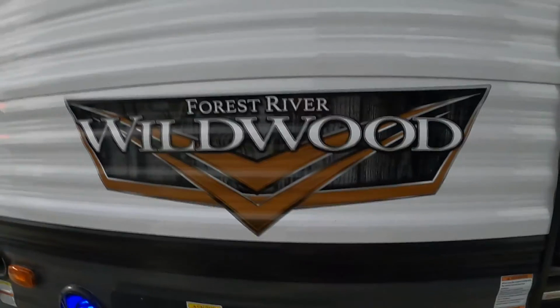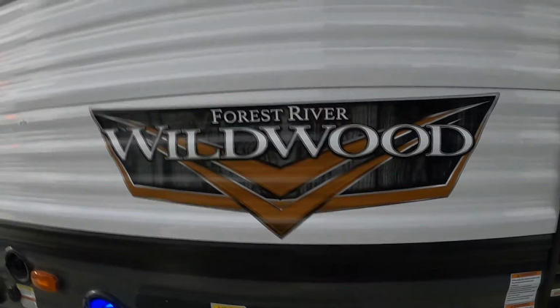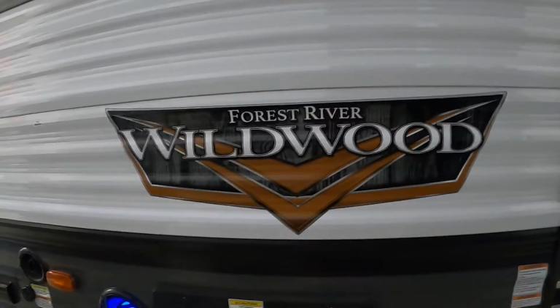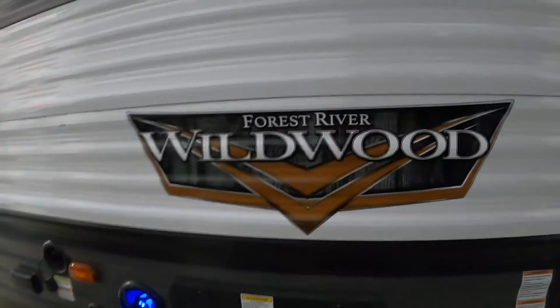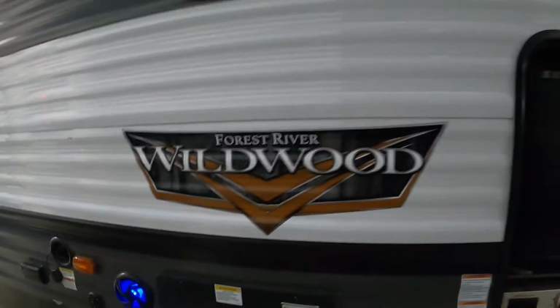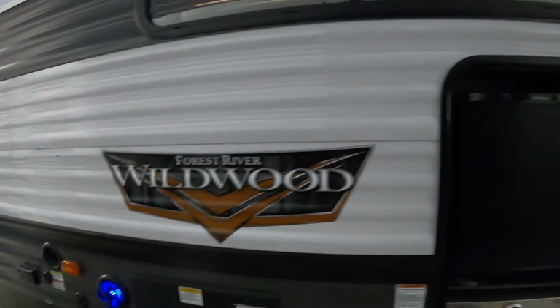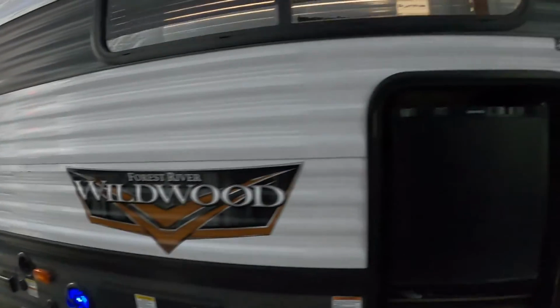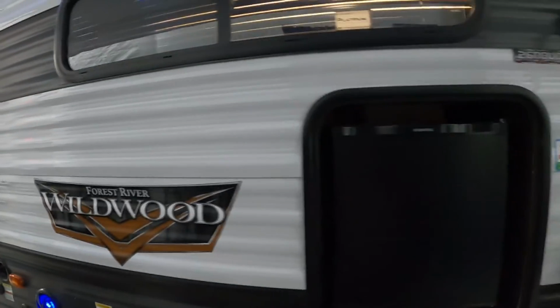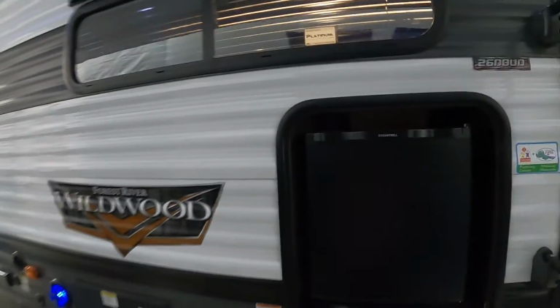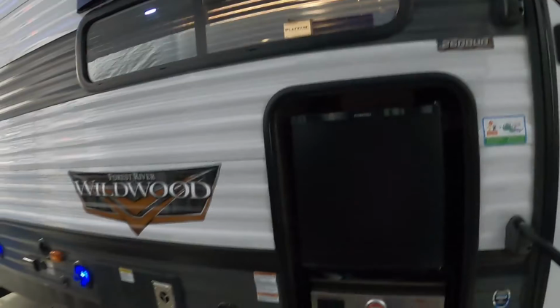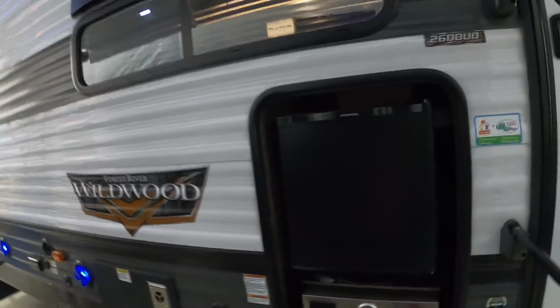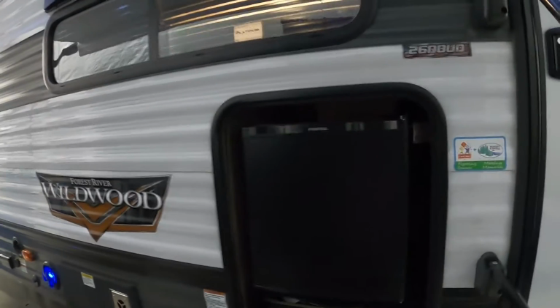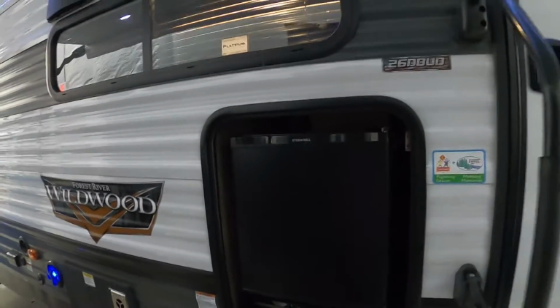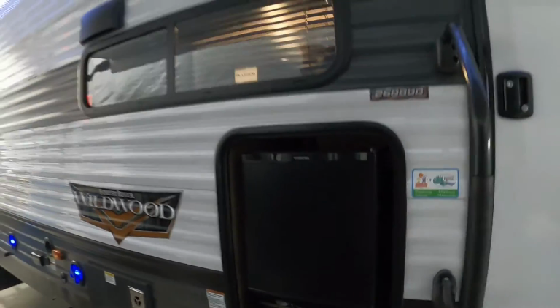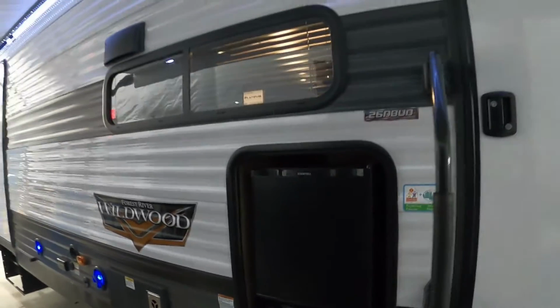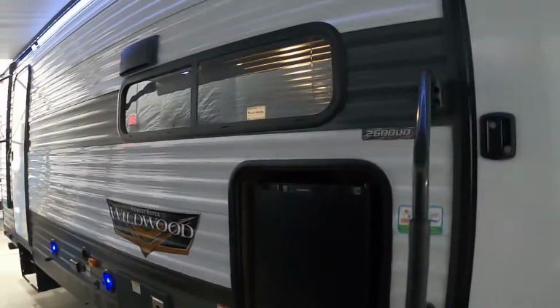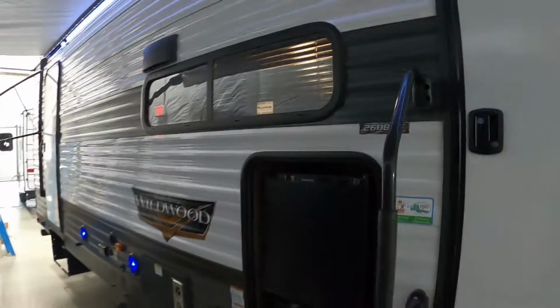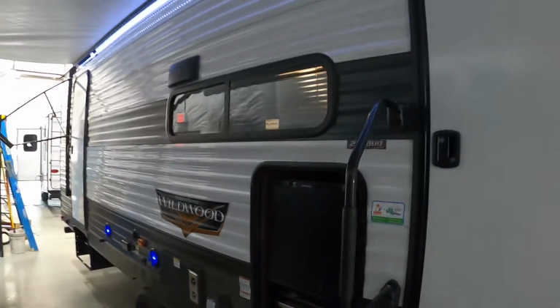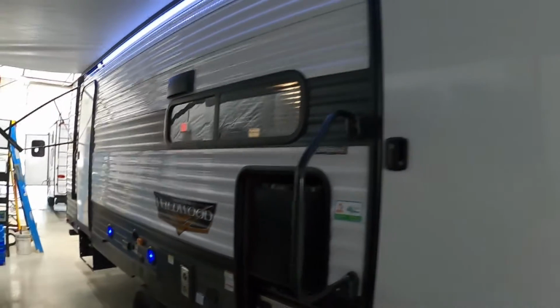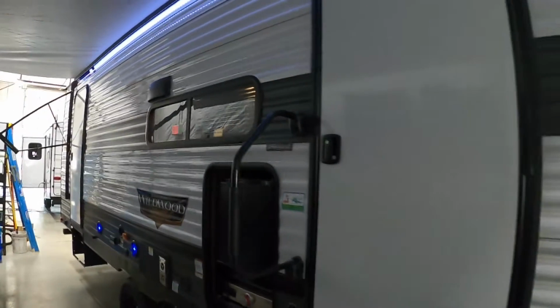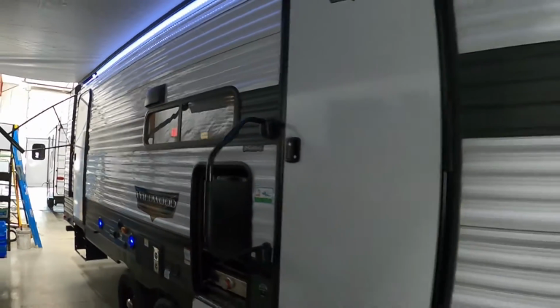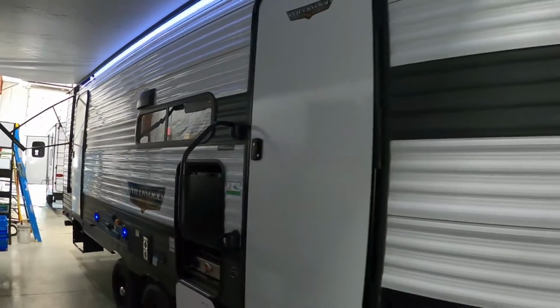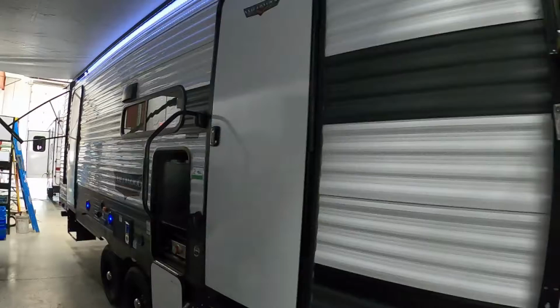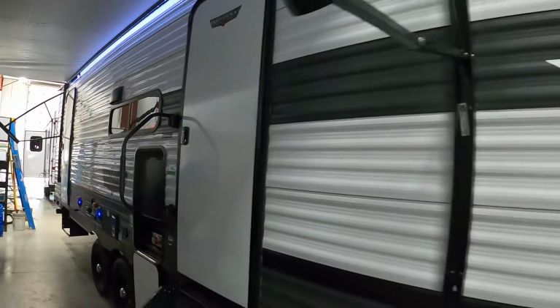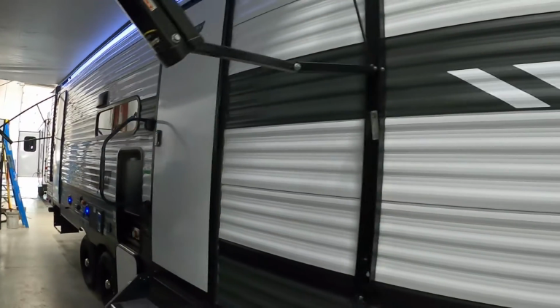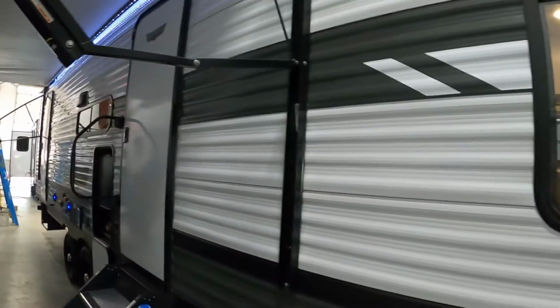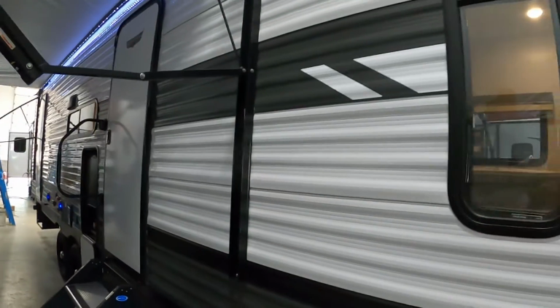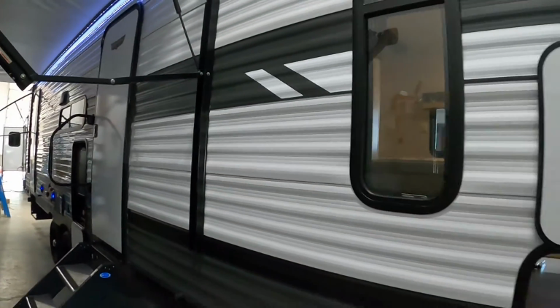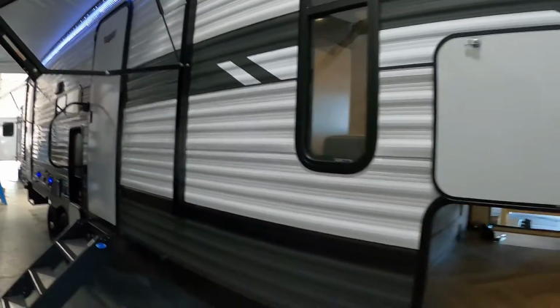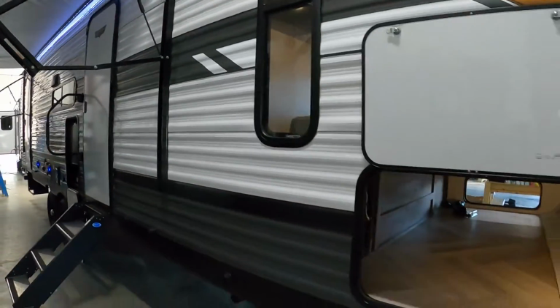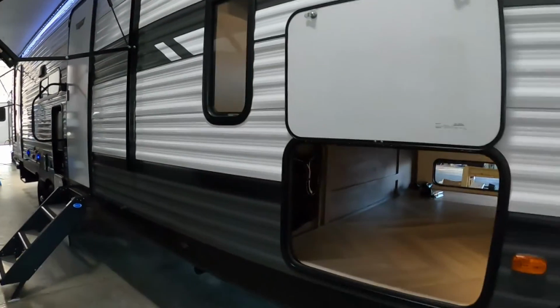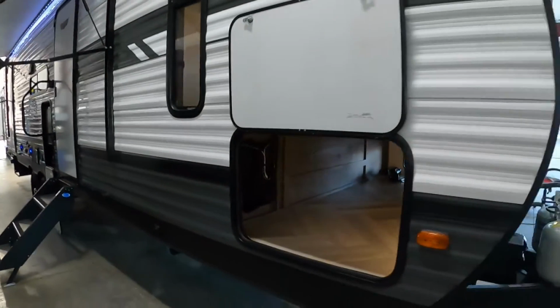Hello, this is Mike Trayburn's RV Center, here to congratulate you on your Forest River Wildwood 26 DBUD Travel Trailer. I'm going to walk you around and show you how to use a few things to get the best out of your camping experience.